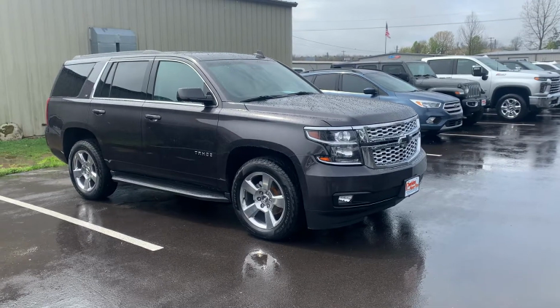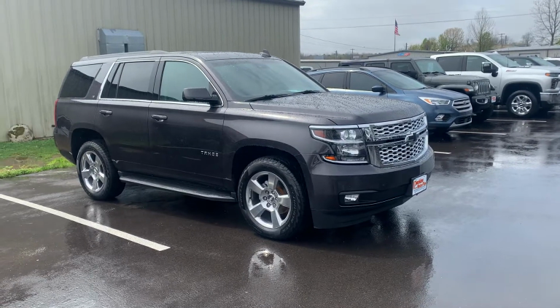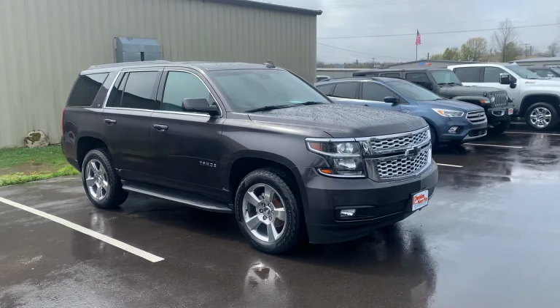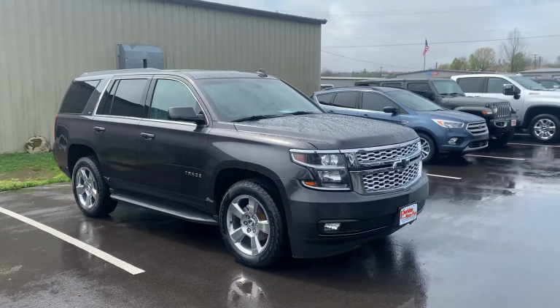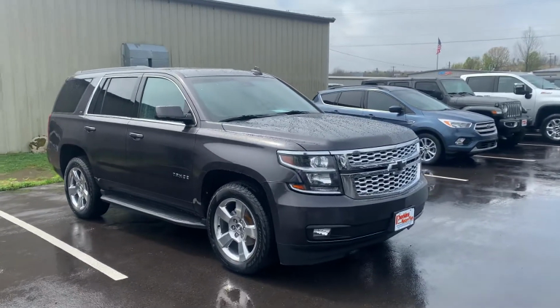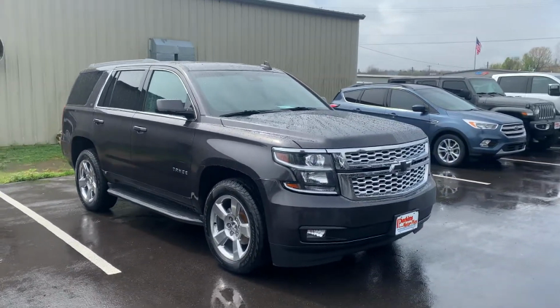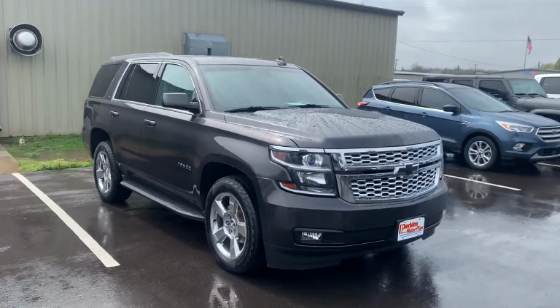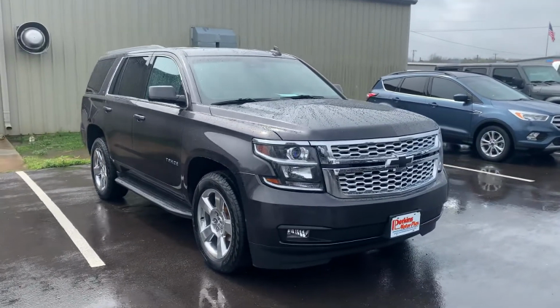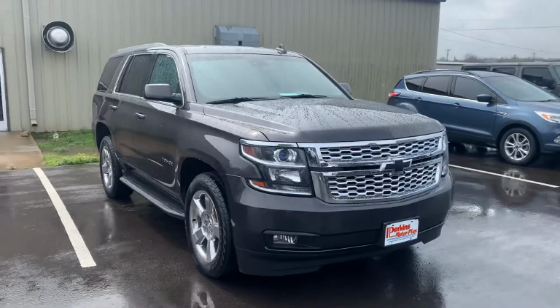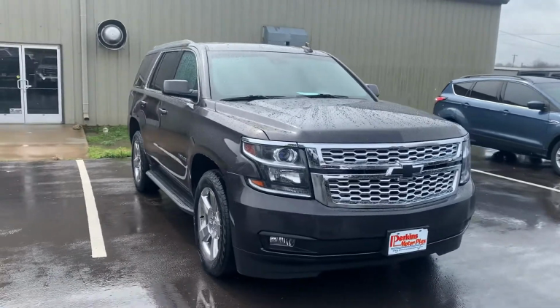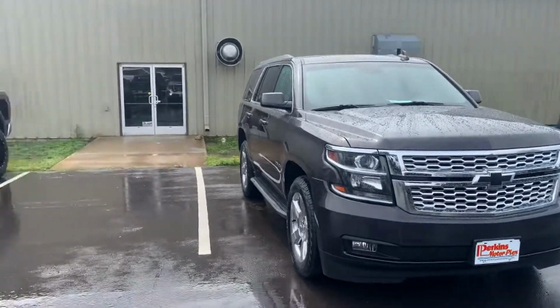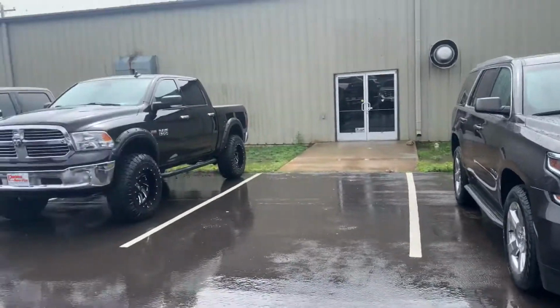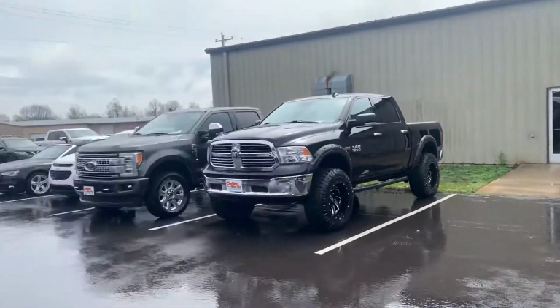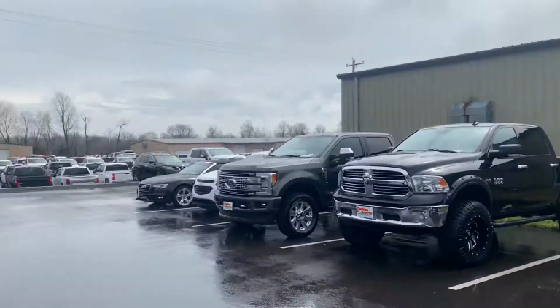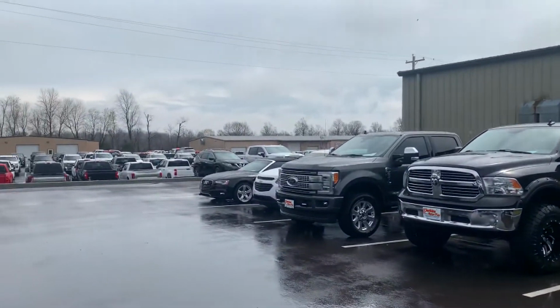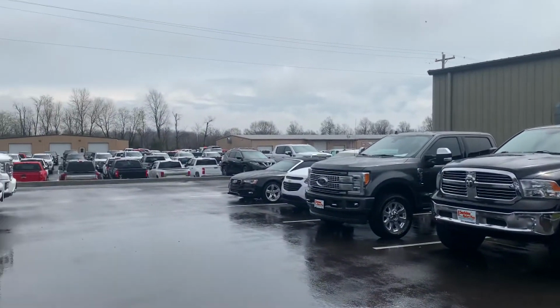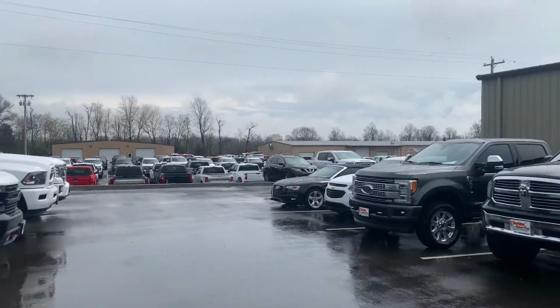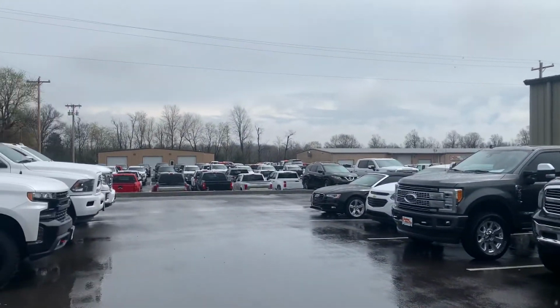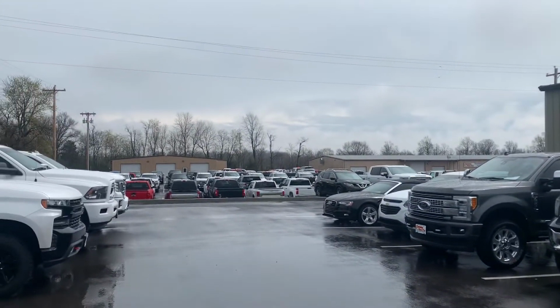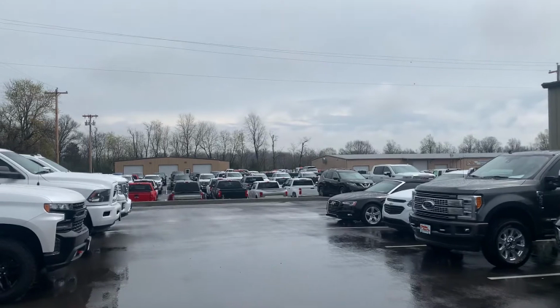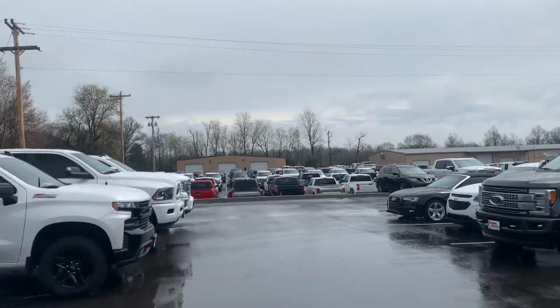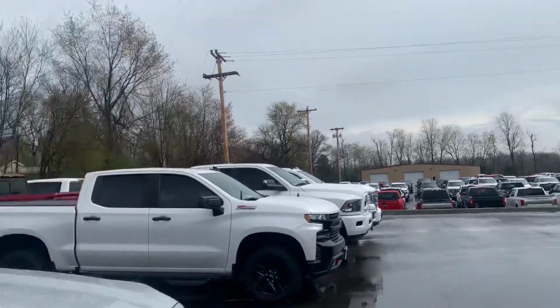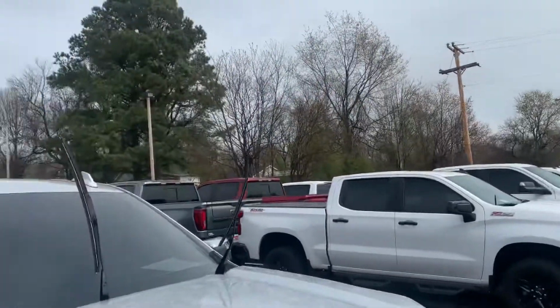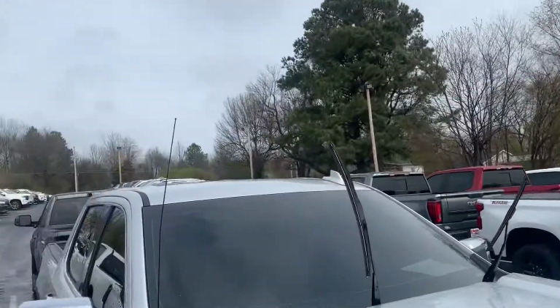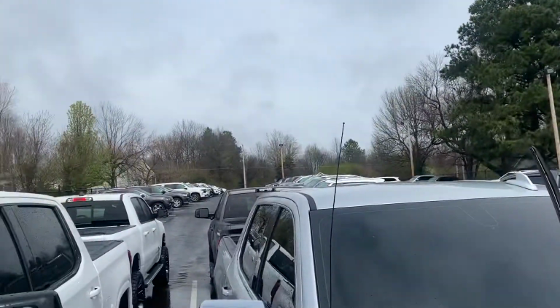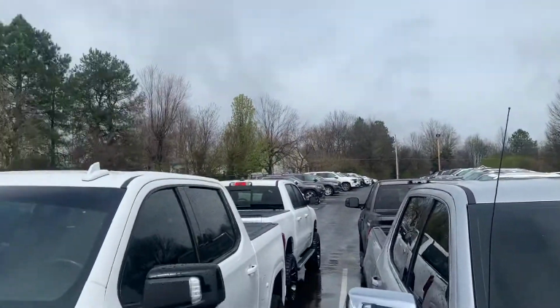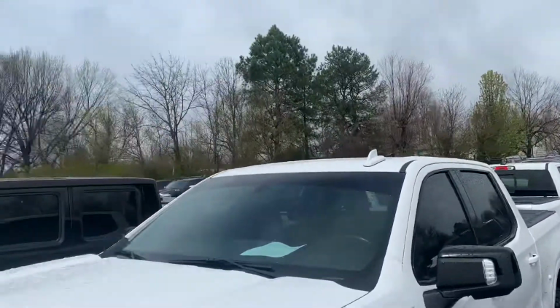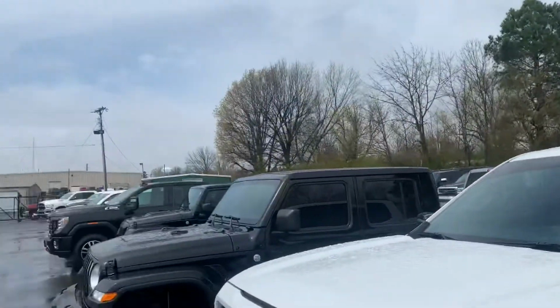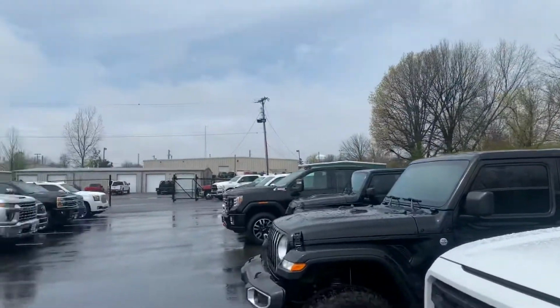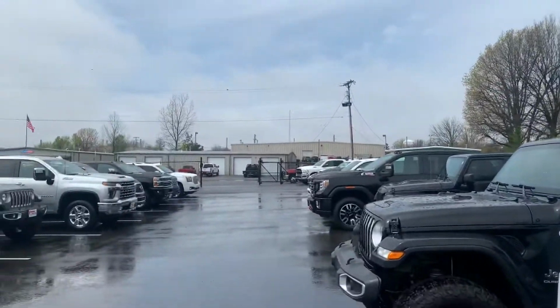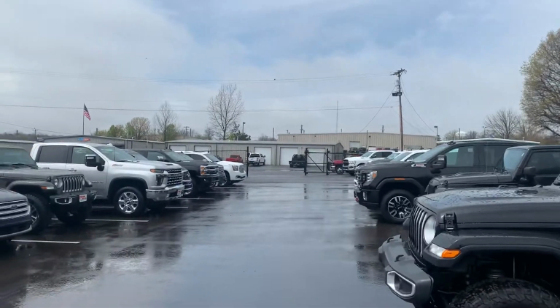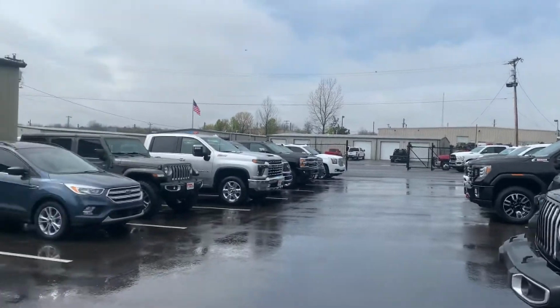Hey there, this is Matt at Perkins Motorplex. This car is actually sitting back here at our surplus inventory, ready to bring up to the lot — back here by all our cleanup facilities, a few of our direct inventory vehicles as well, and a couple of our service shops there in the distance.